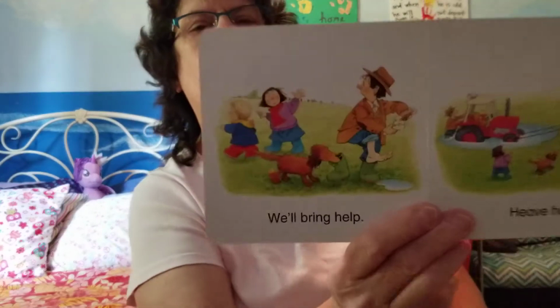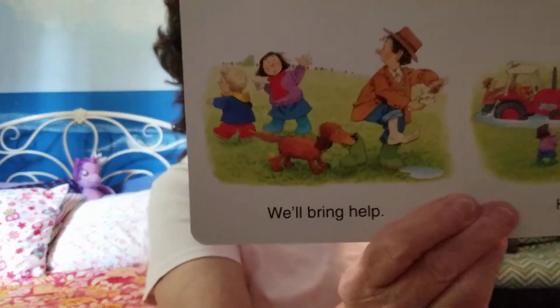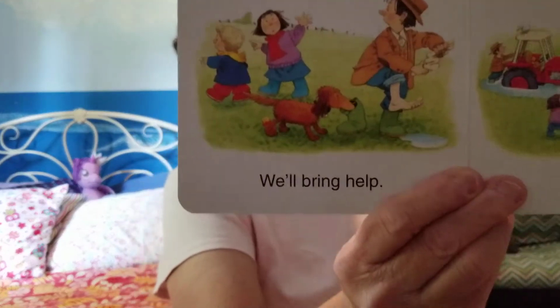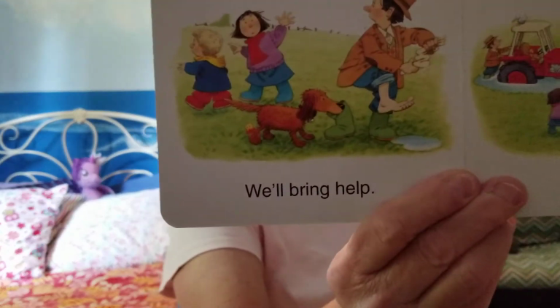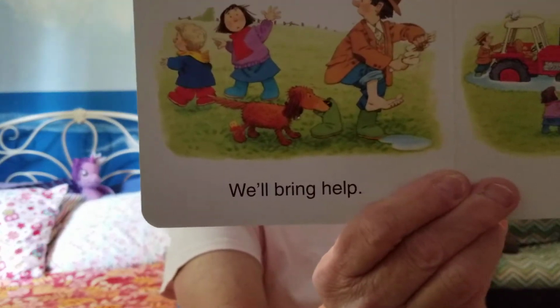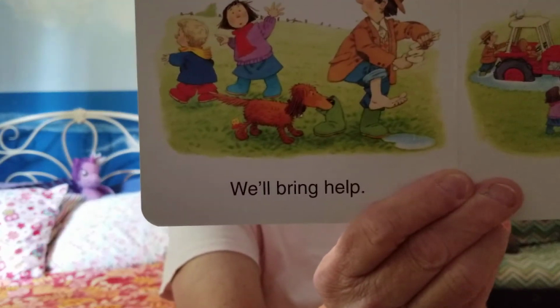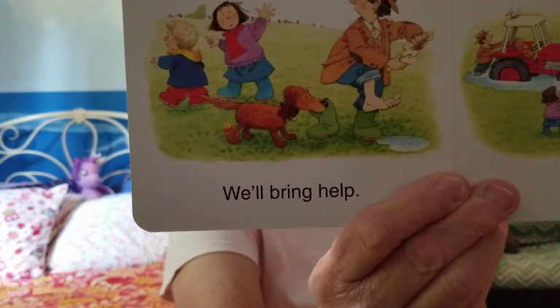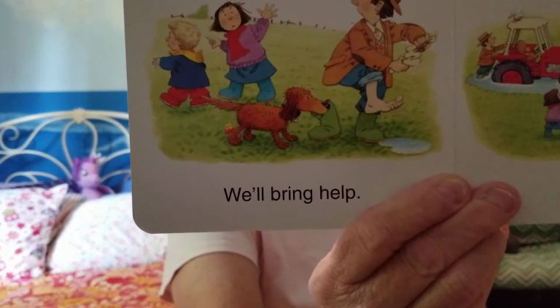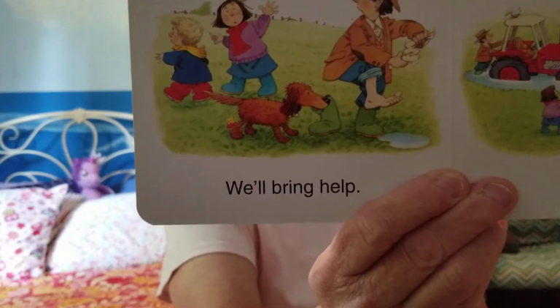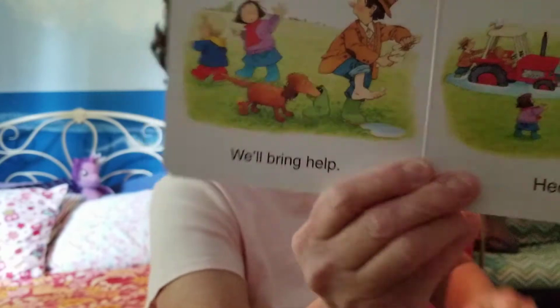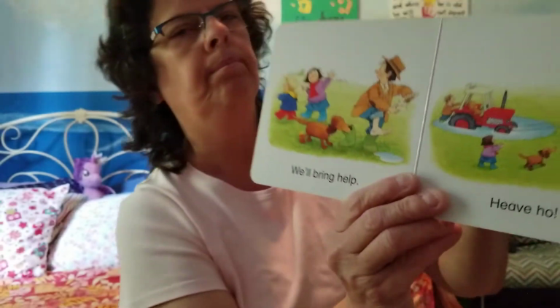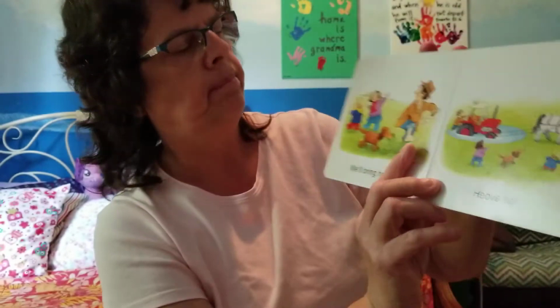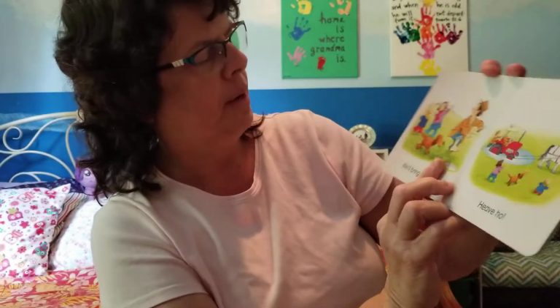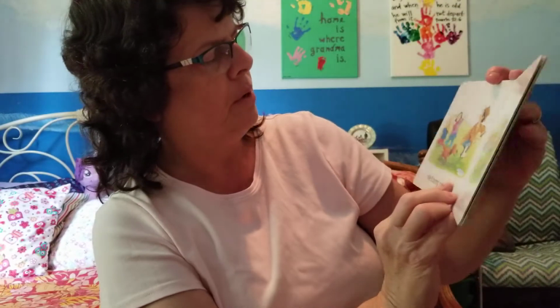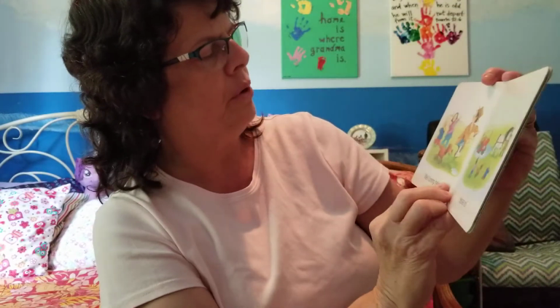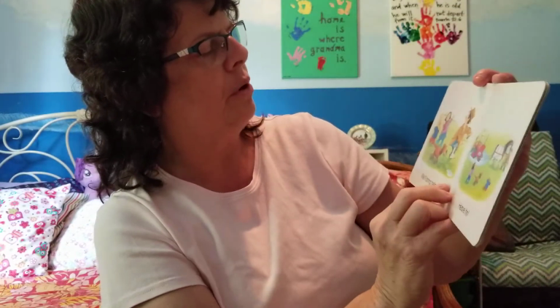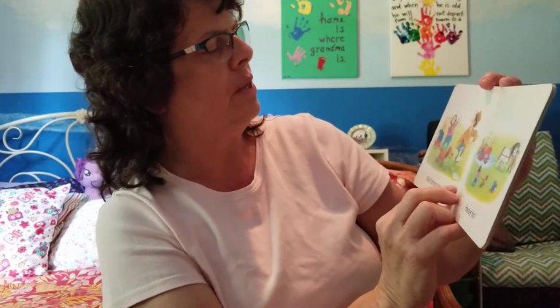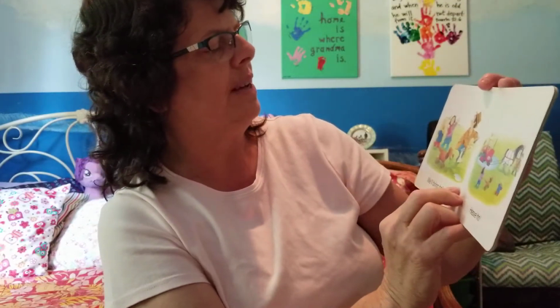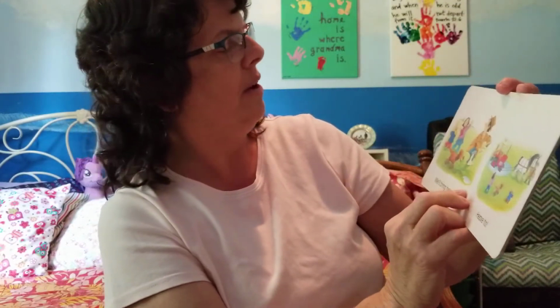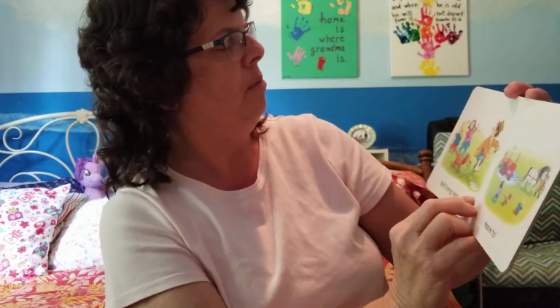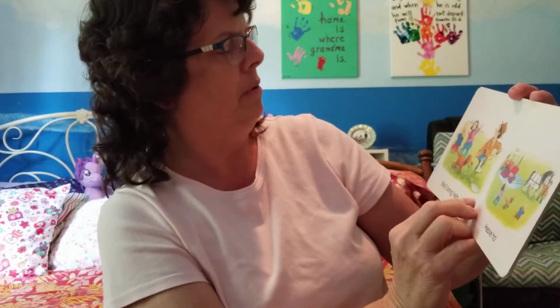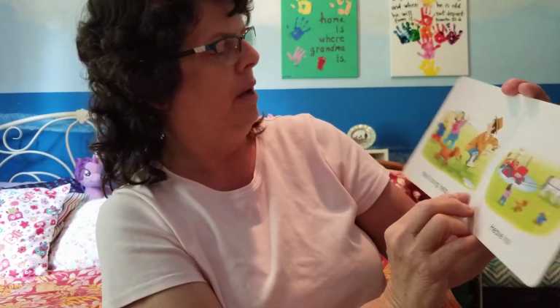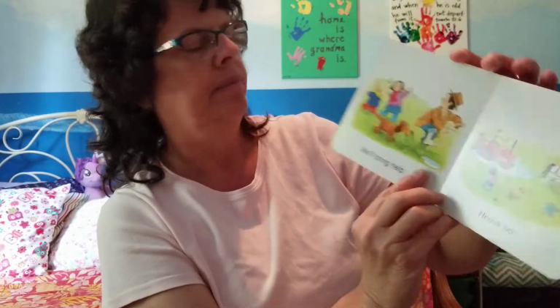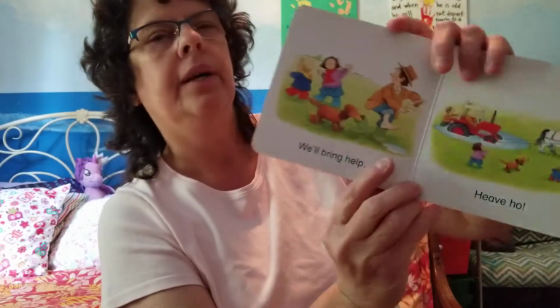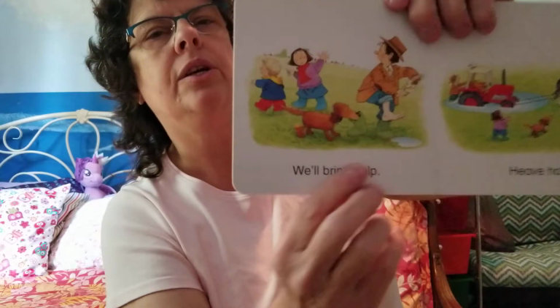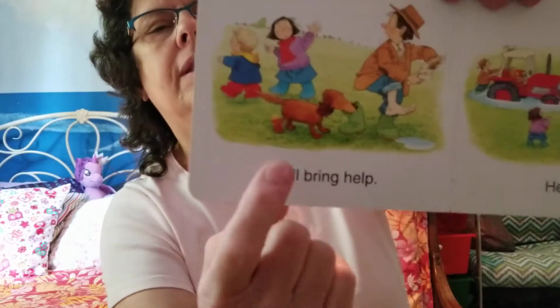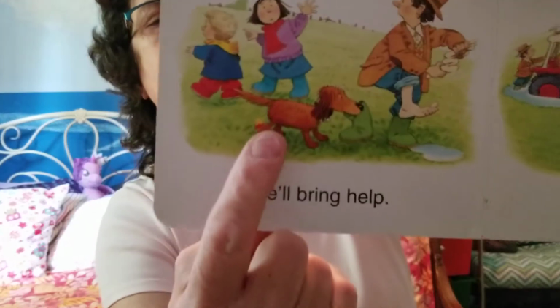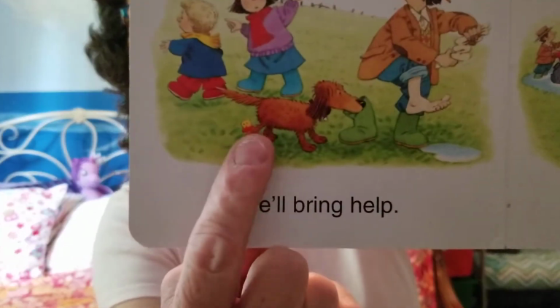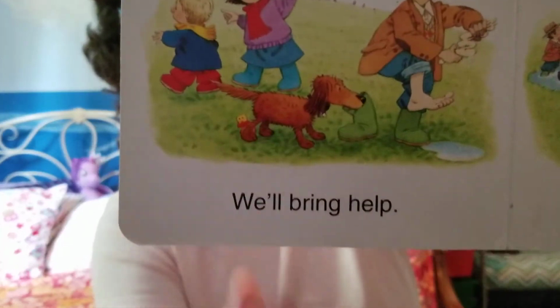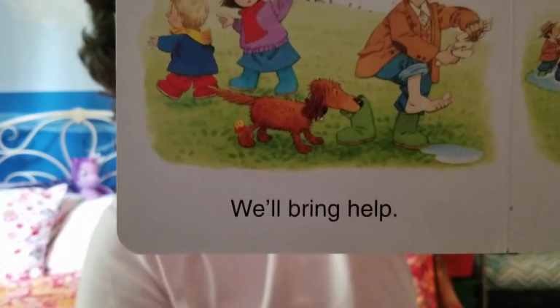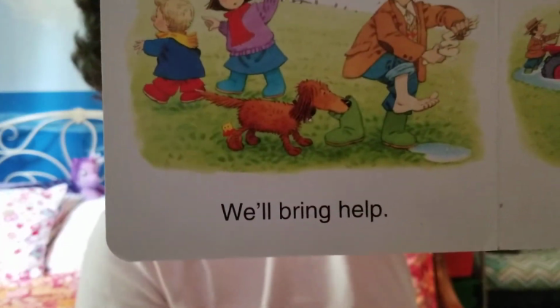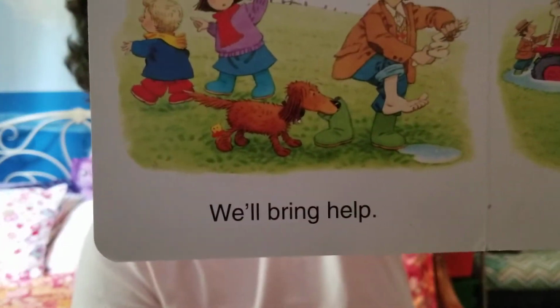We'll bring help. I wonder who they're going to get to help. And do you see the little yellow duck by the dog?